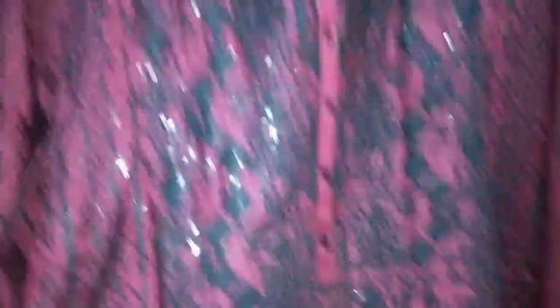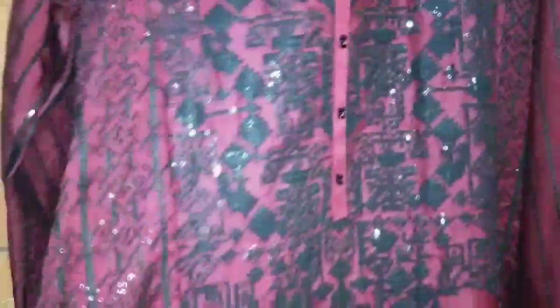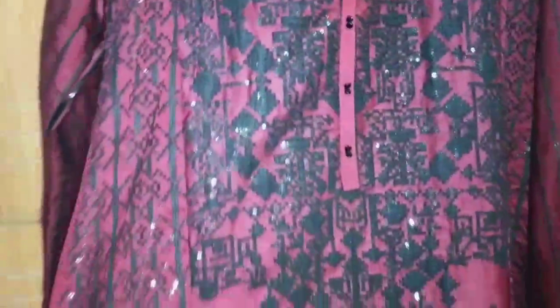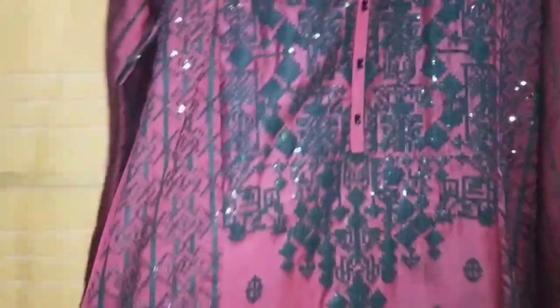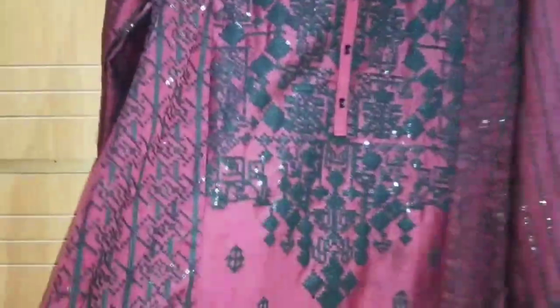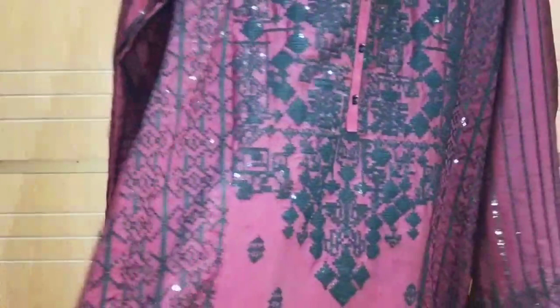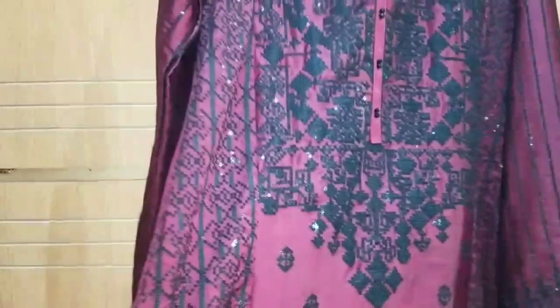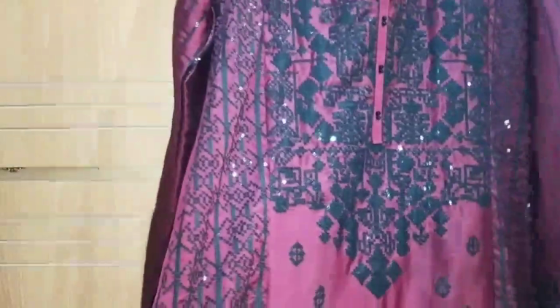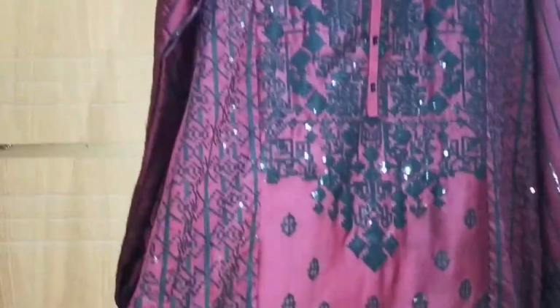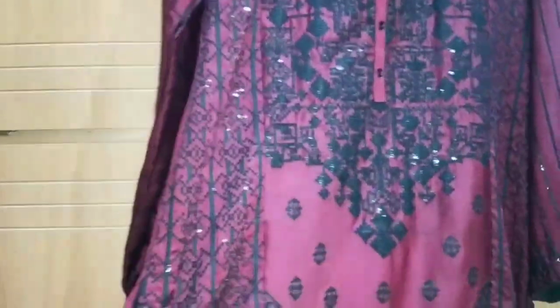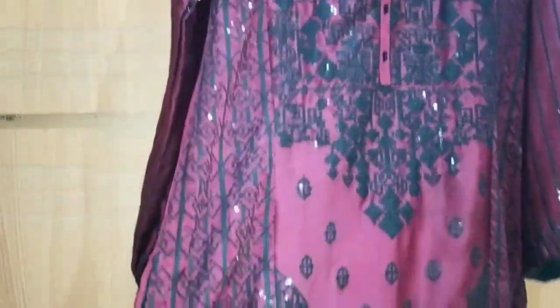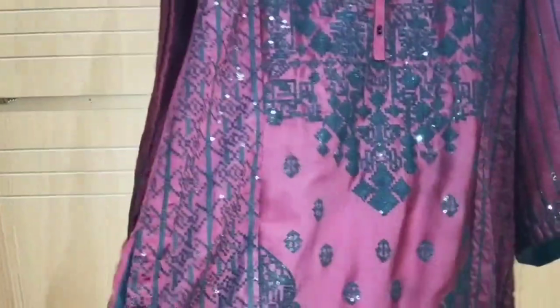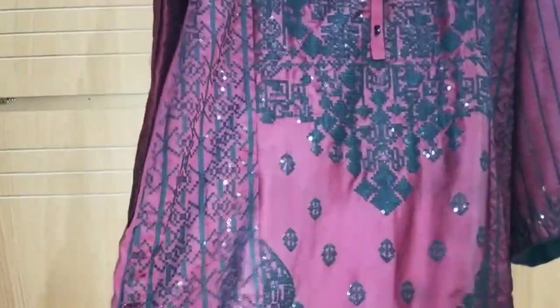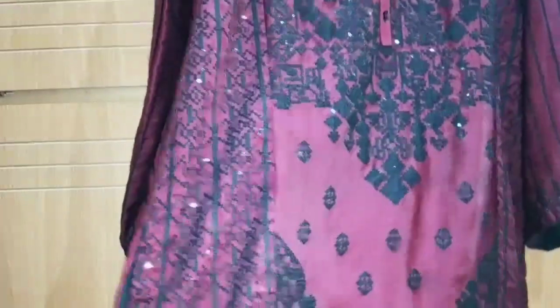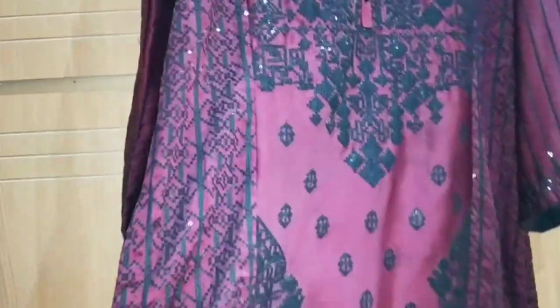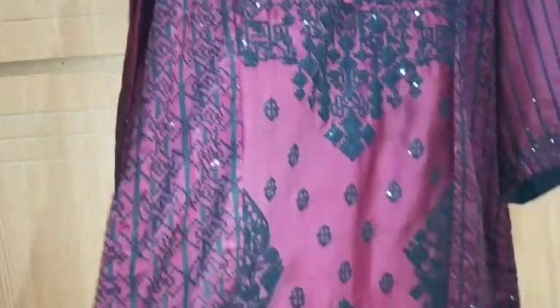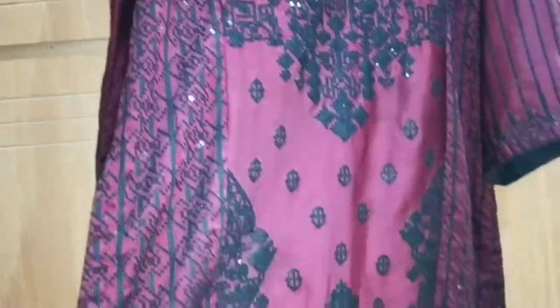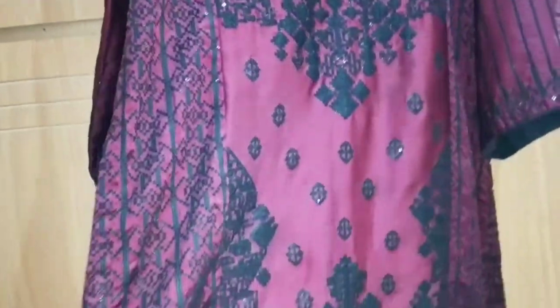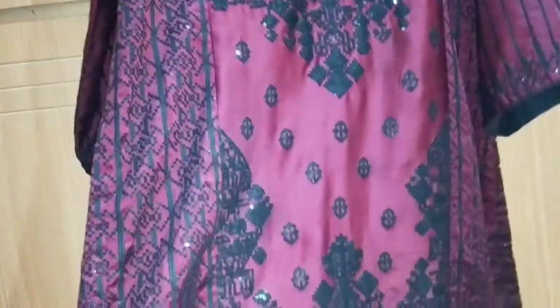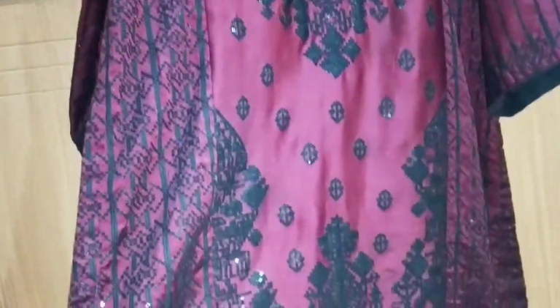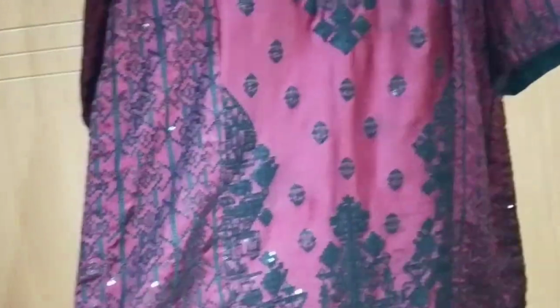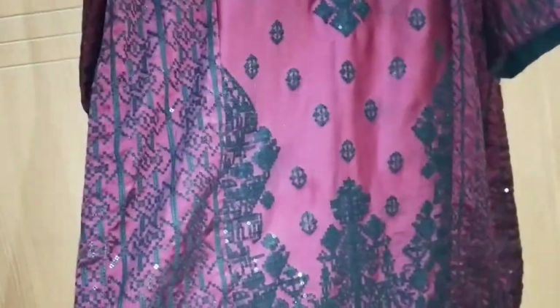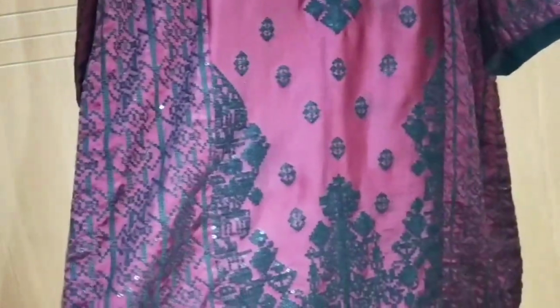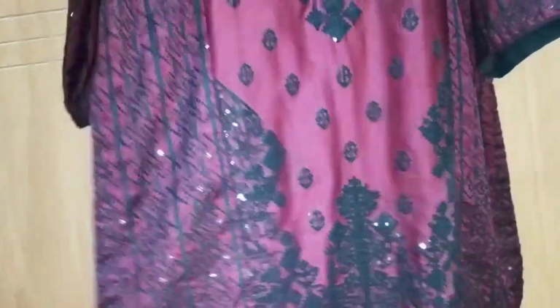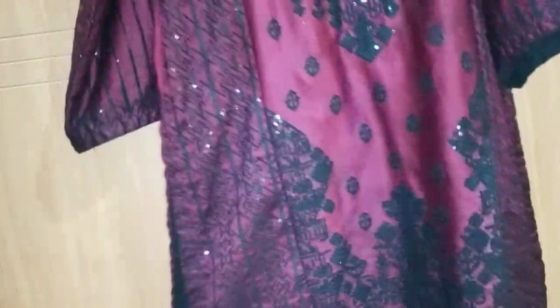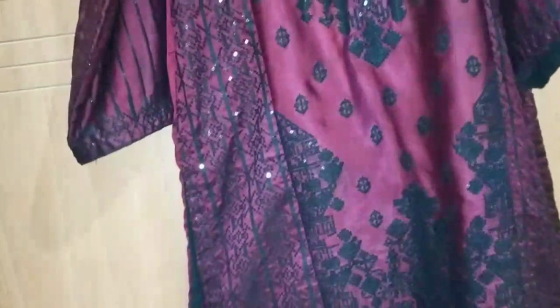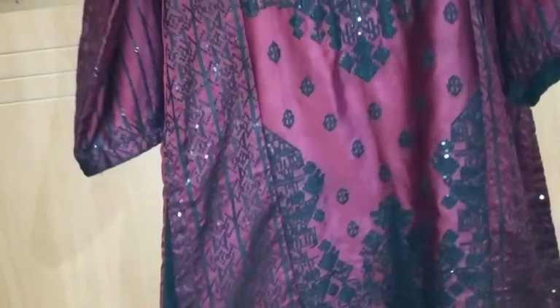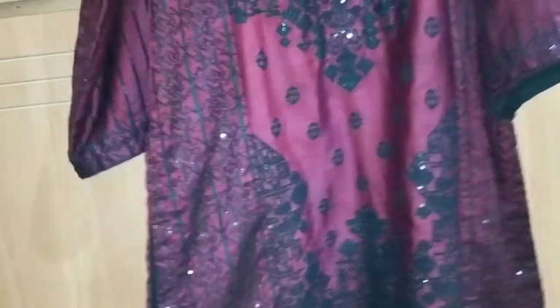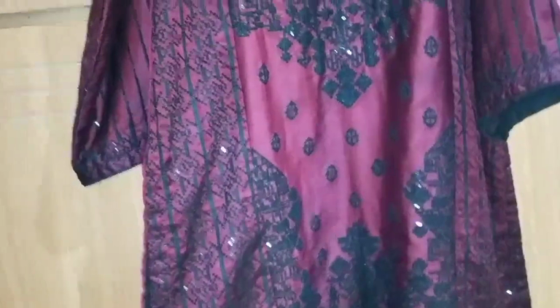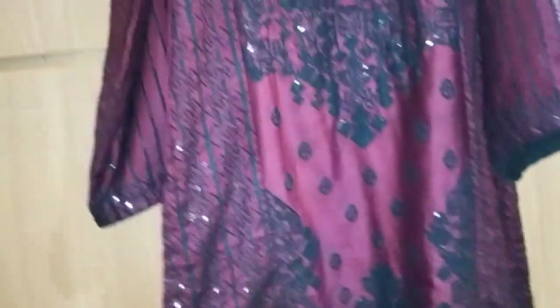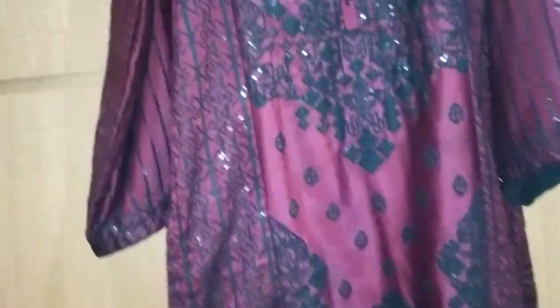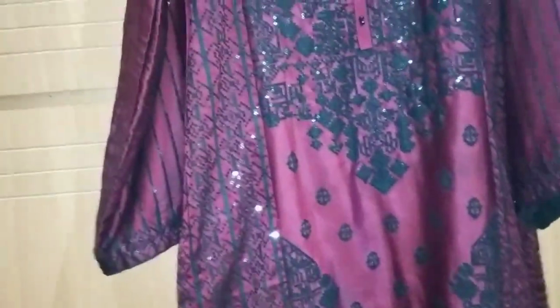This is a very stylish and different design. This is a brown color and this is a silk fabric.